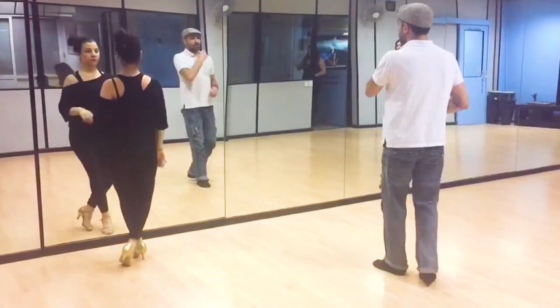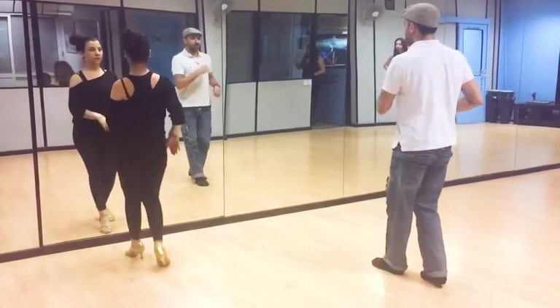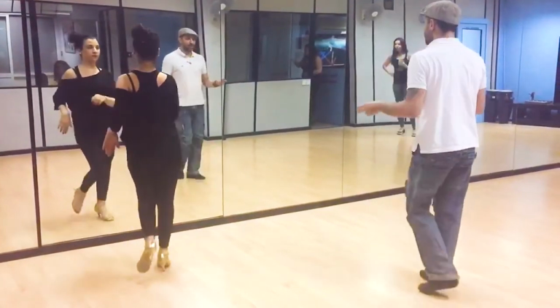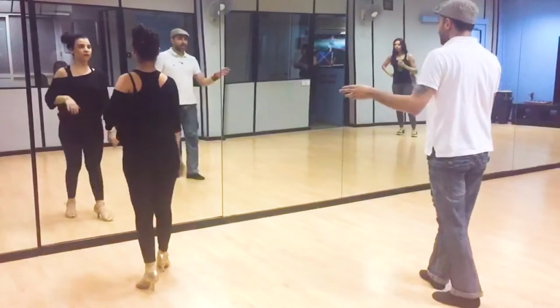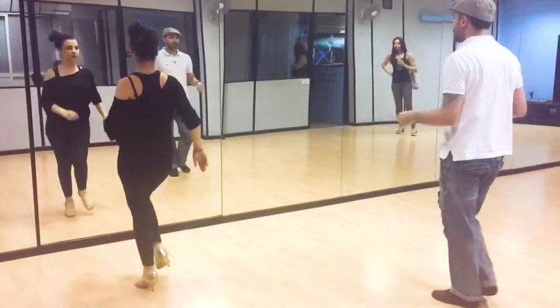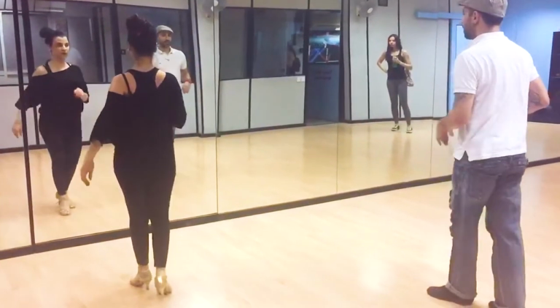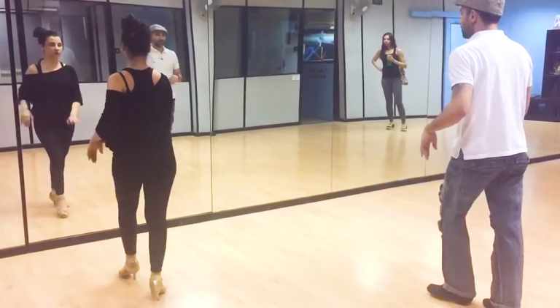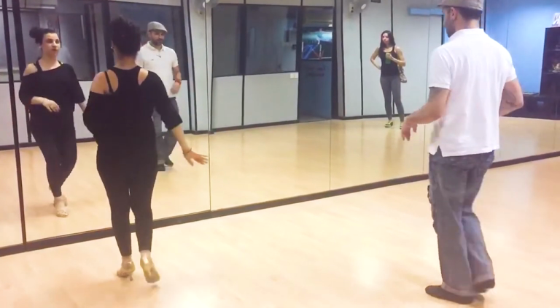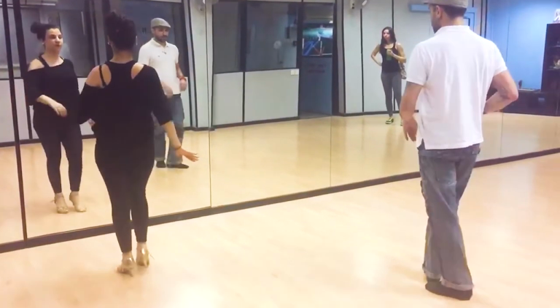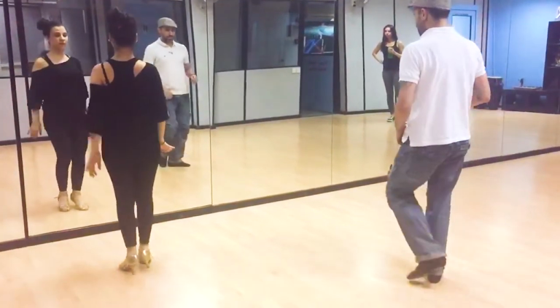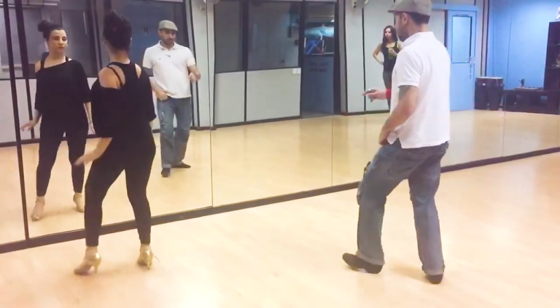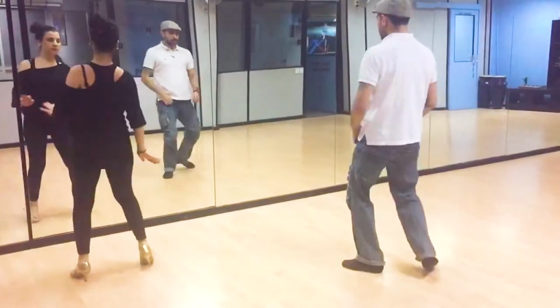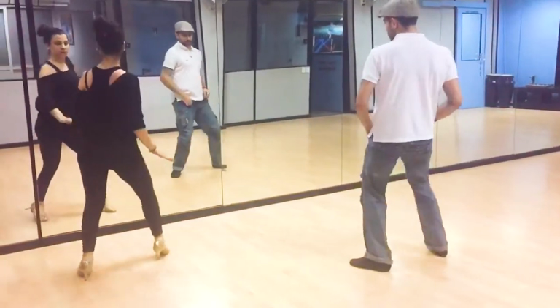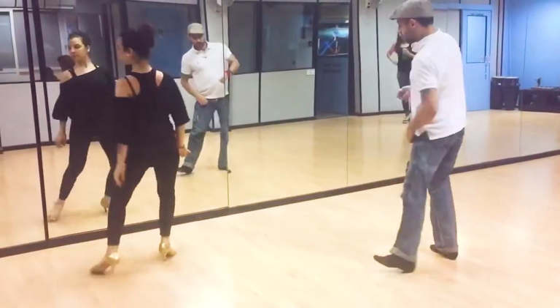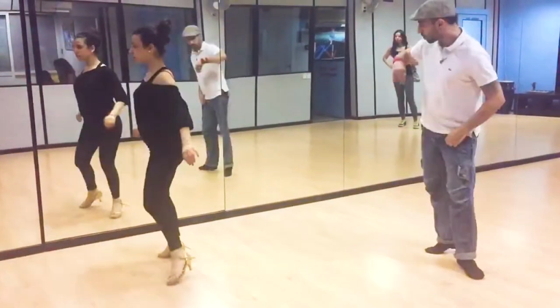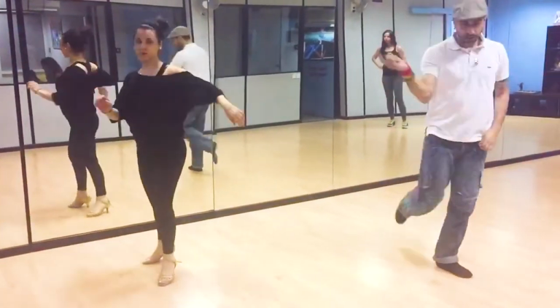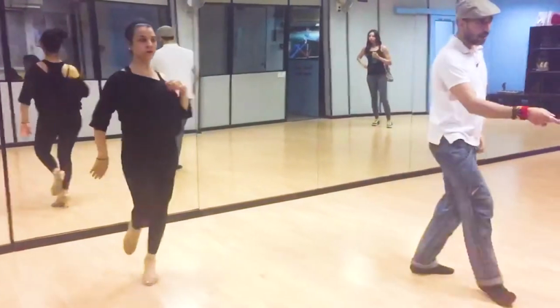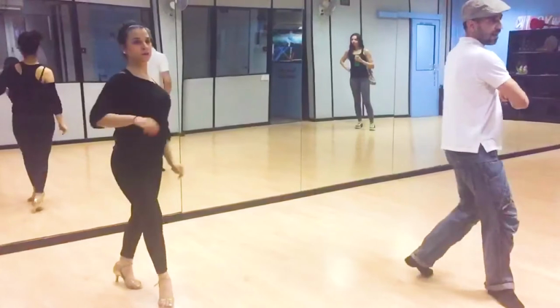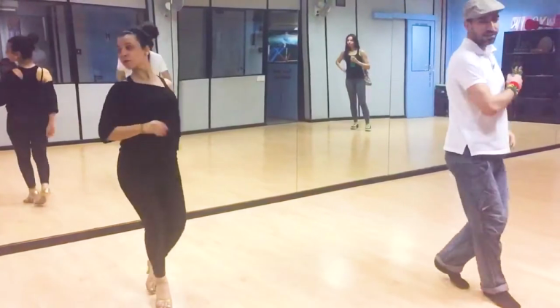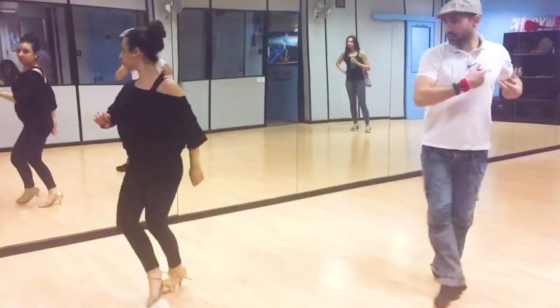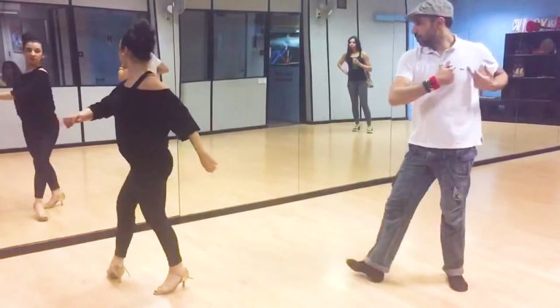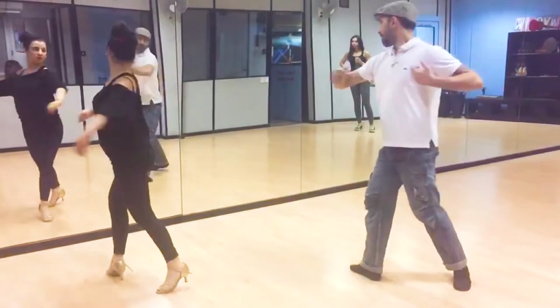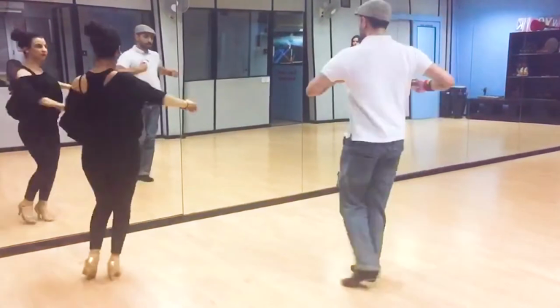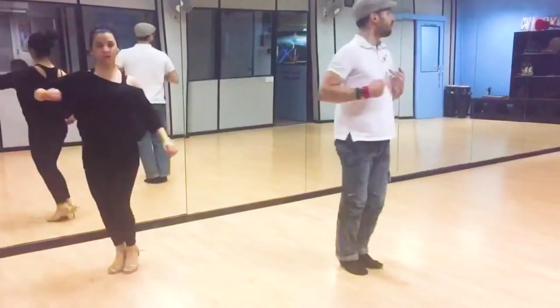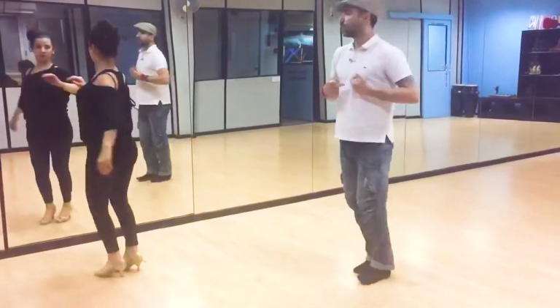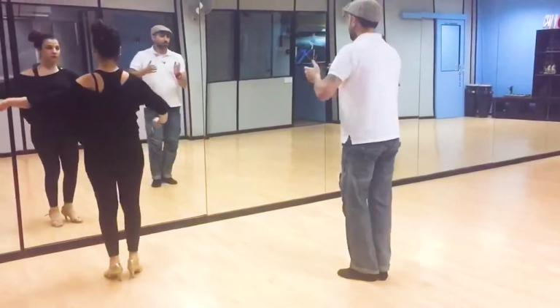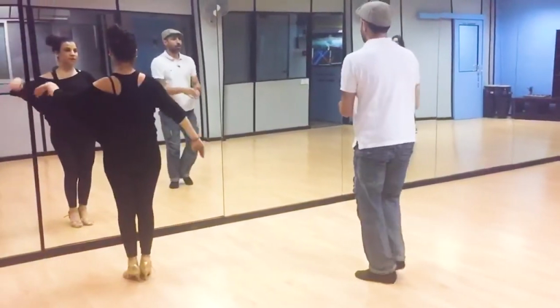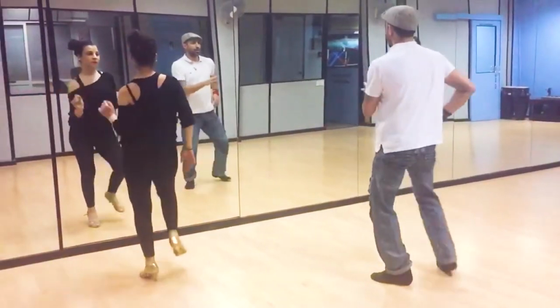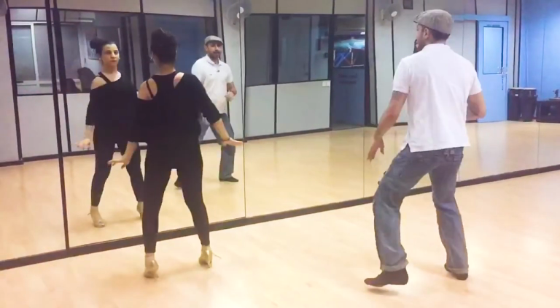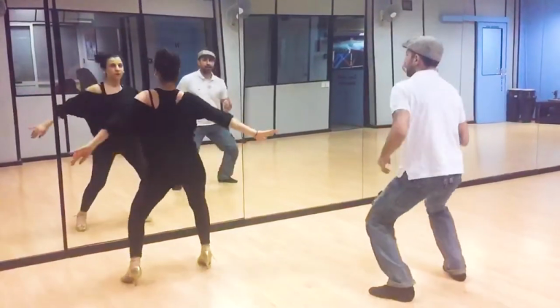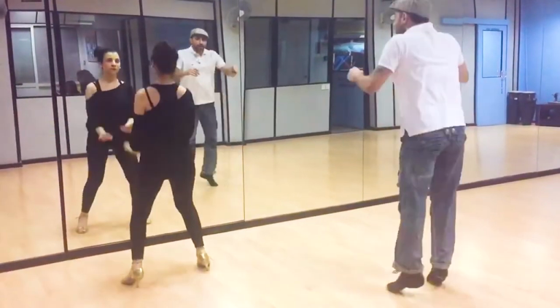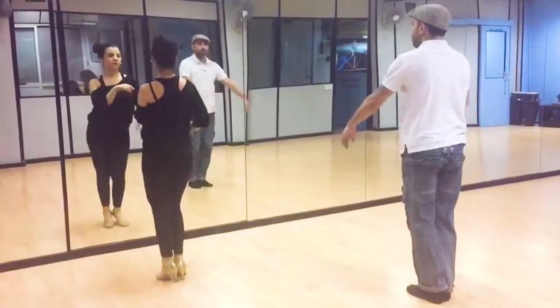Second one, back to your control. See a little turn. One, two, three, five, six. Keep the body back. One, two, three. Right, left and up.